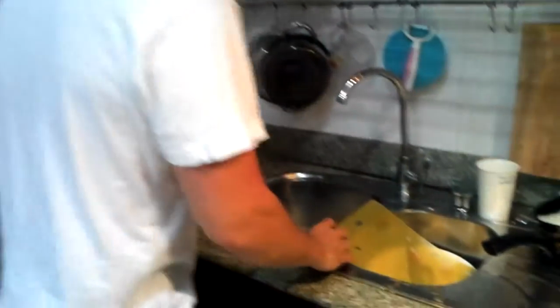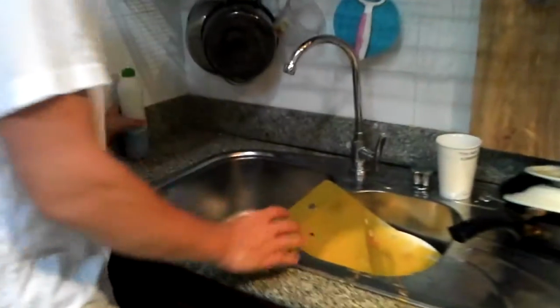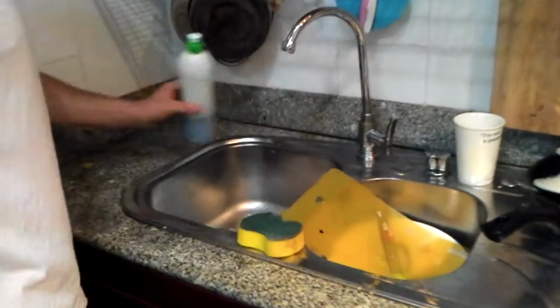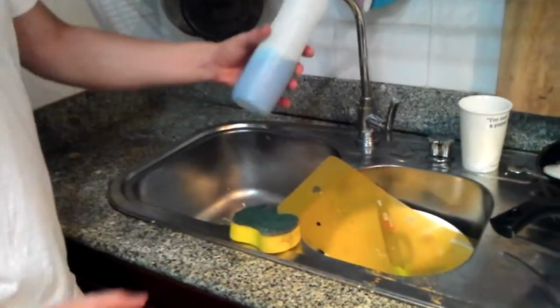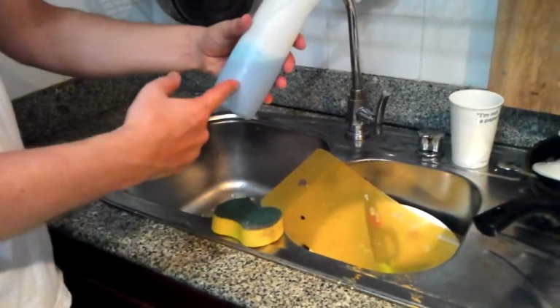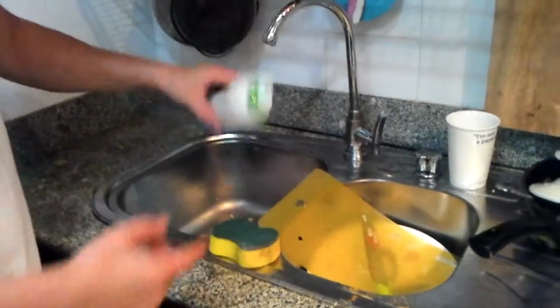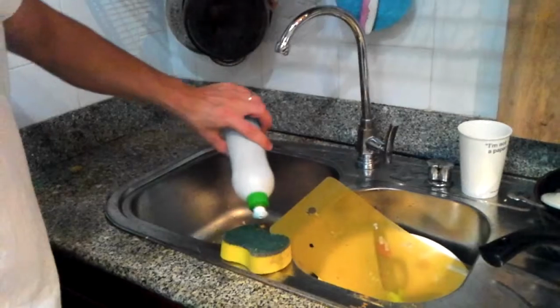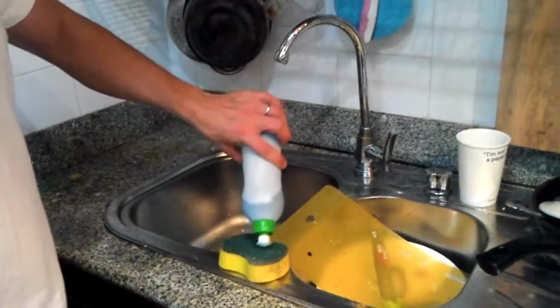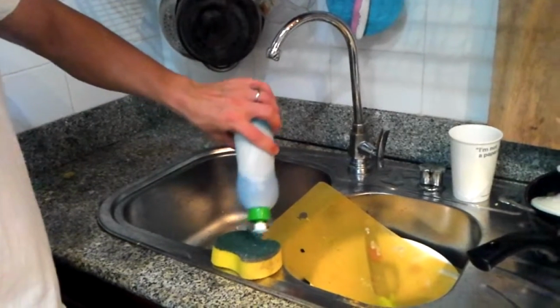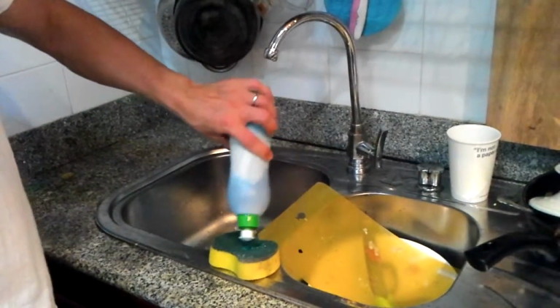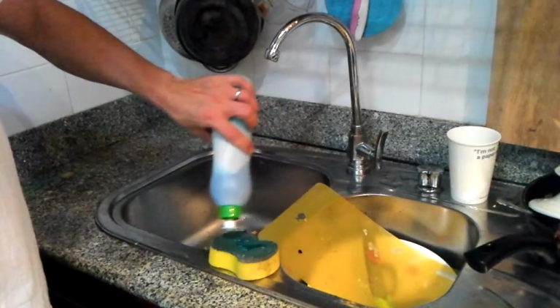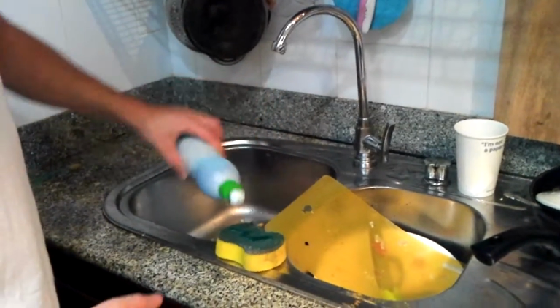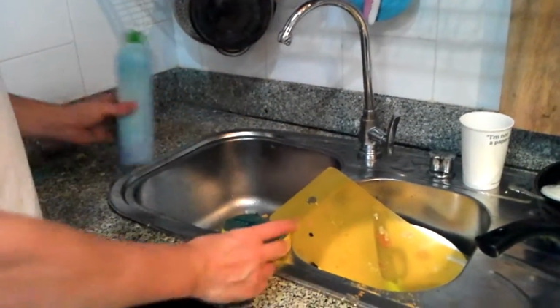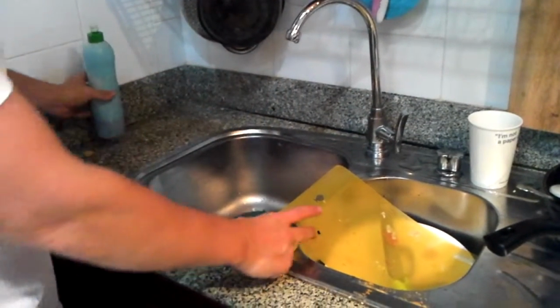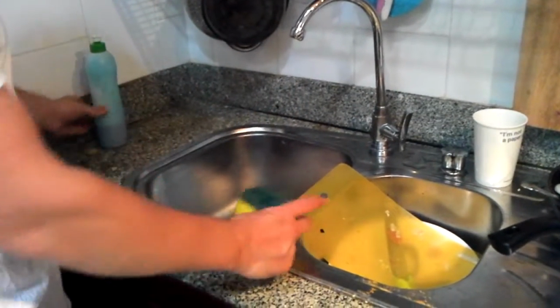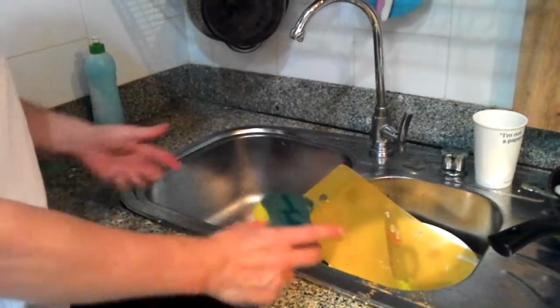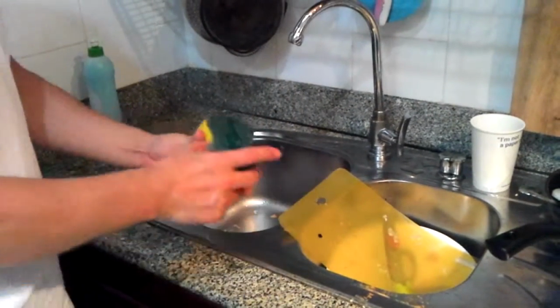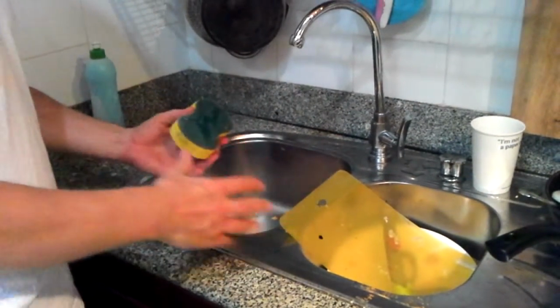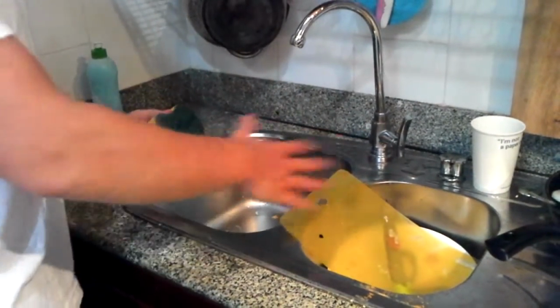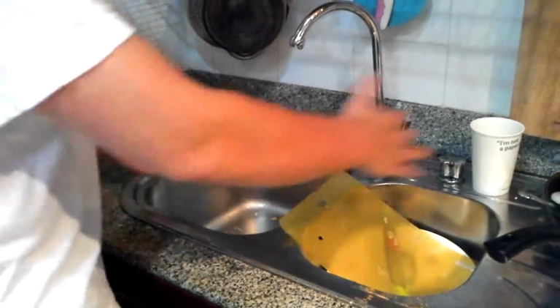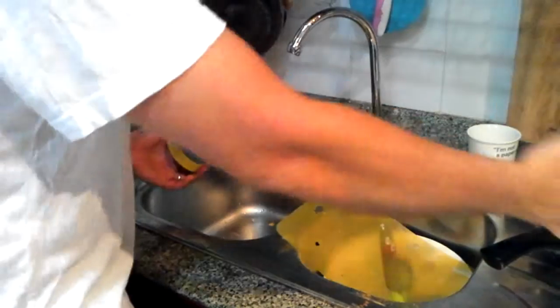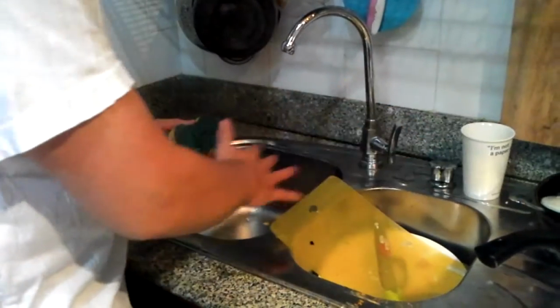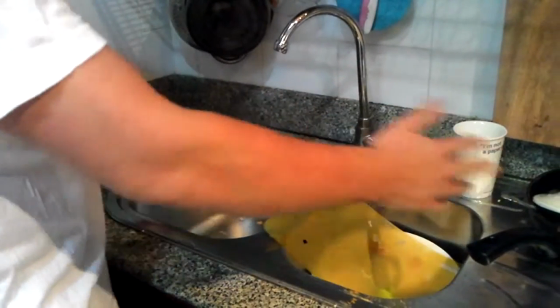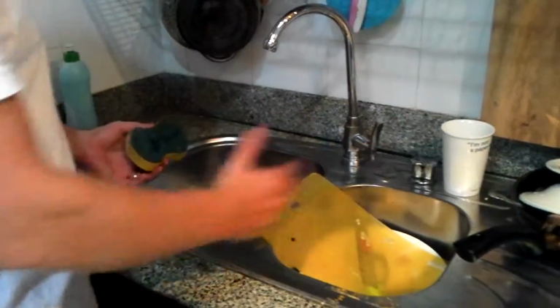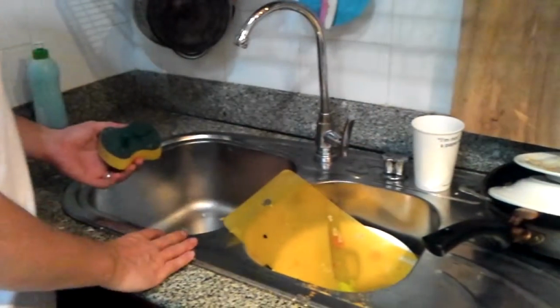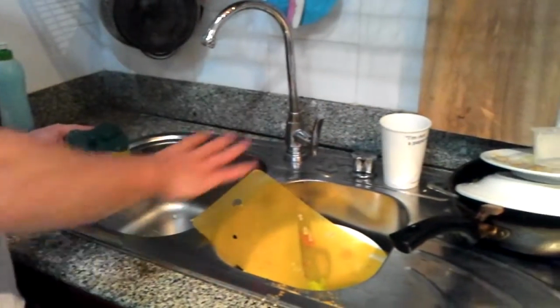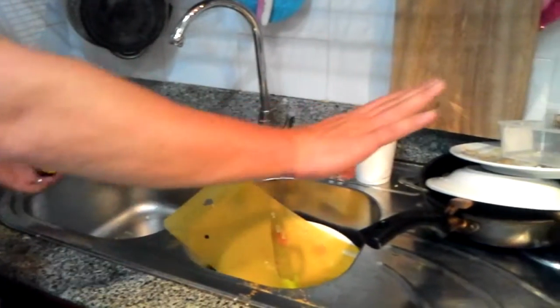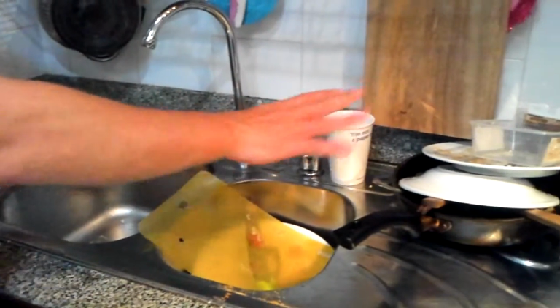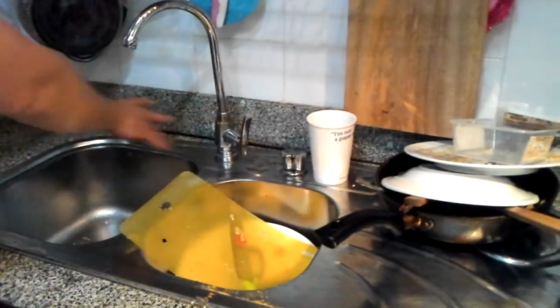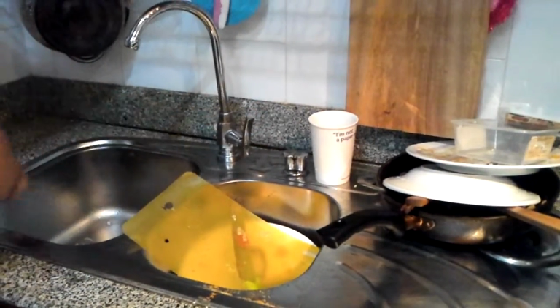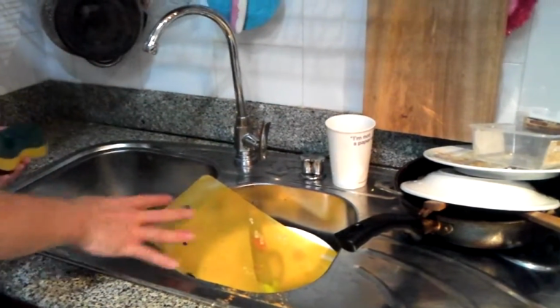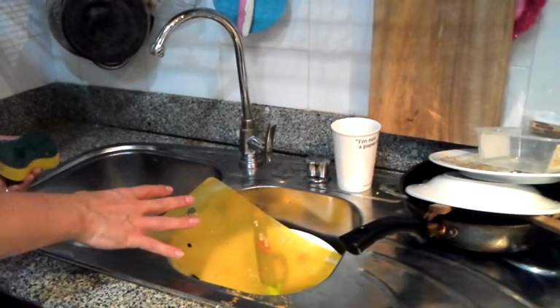The first step is to put your washing up liquid onto your scrubber. We use a sponge scrubber, that's very useful. And I've lined my washing up, I've lined it up onto one side, so I've got an empty sink here.